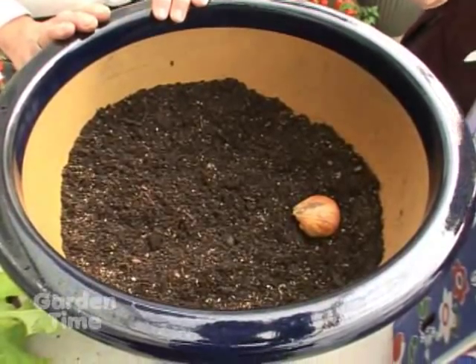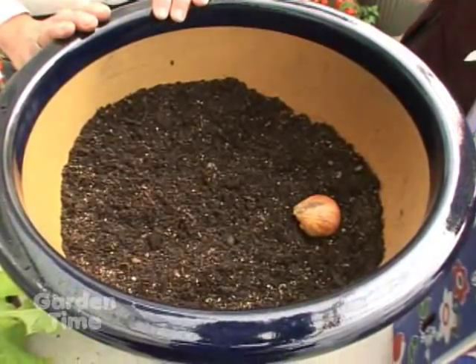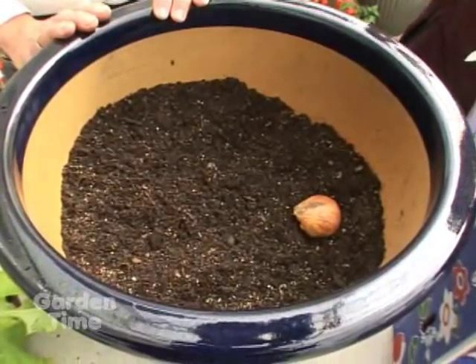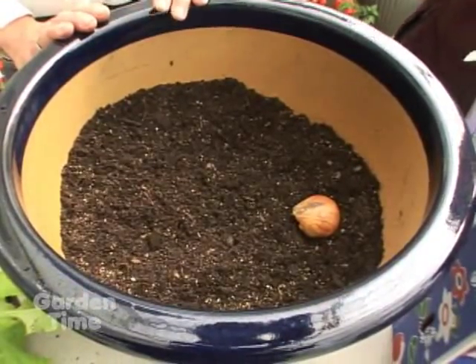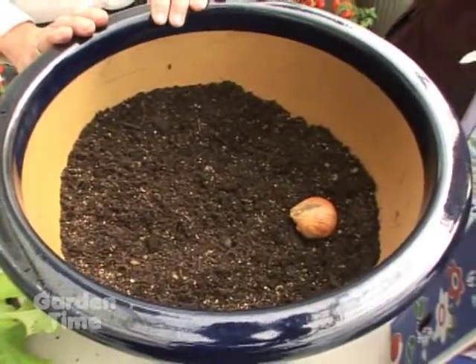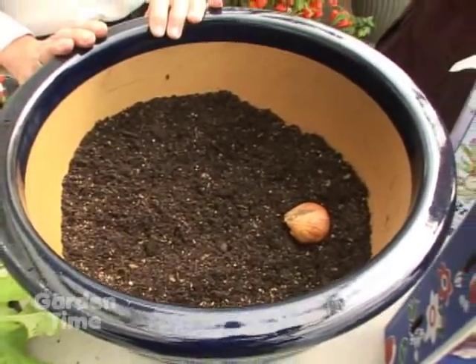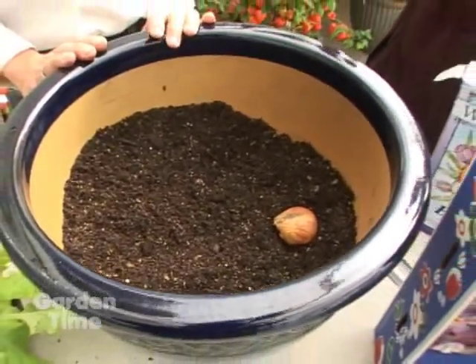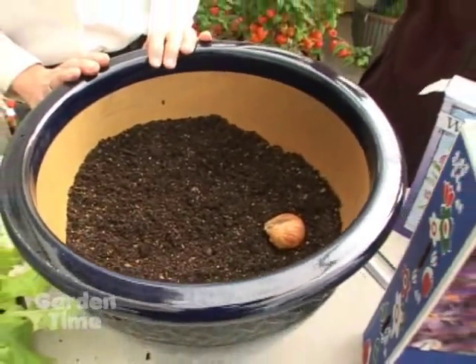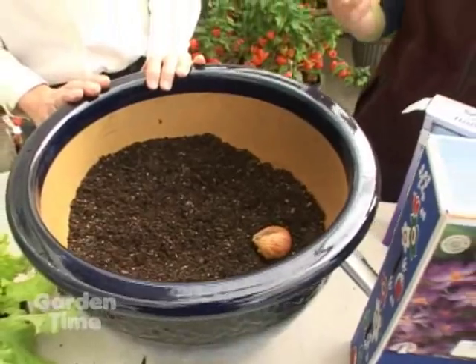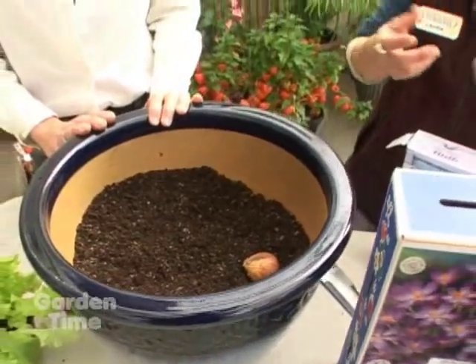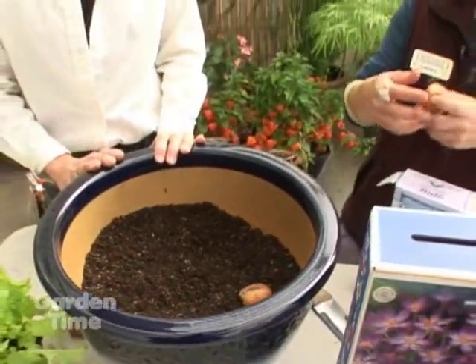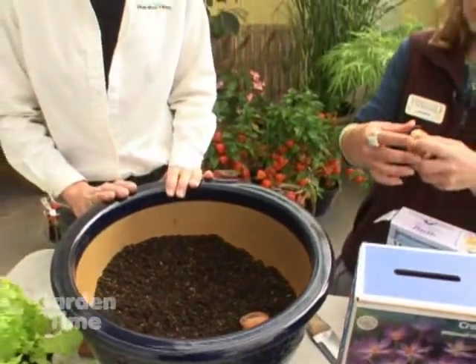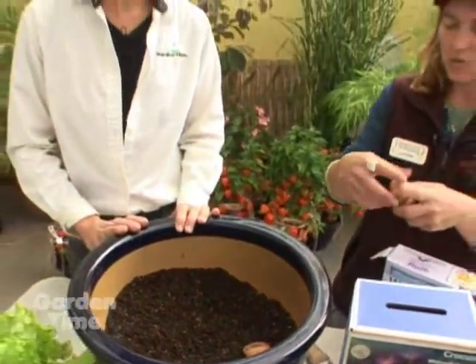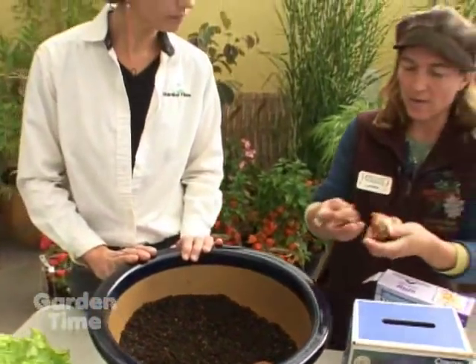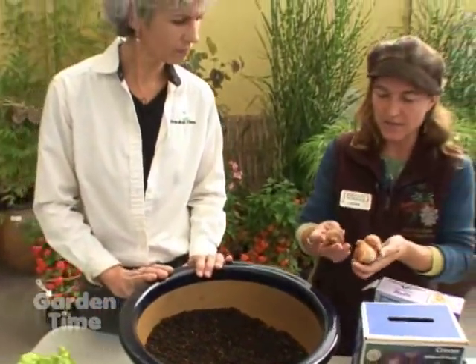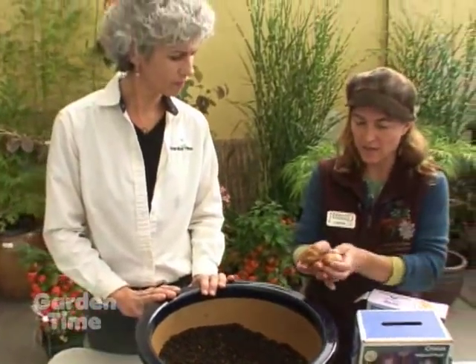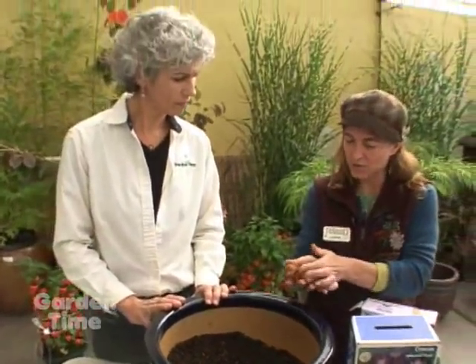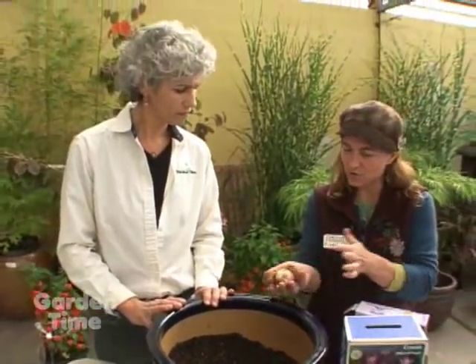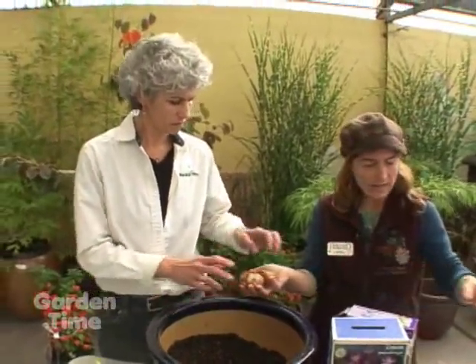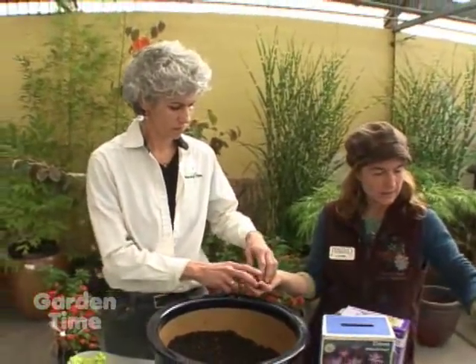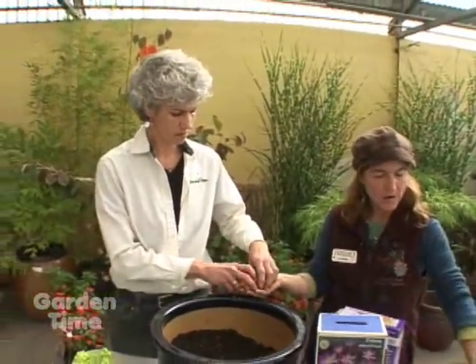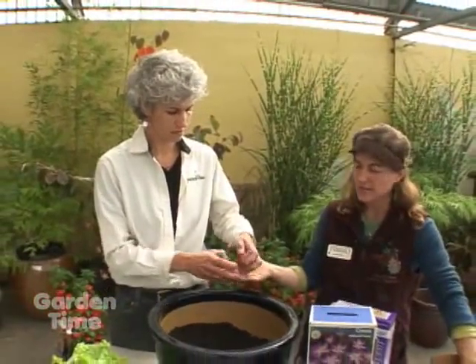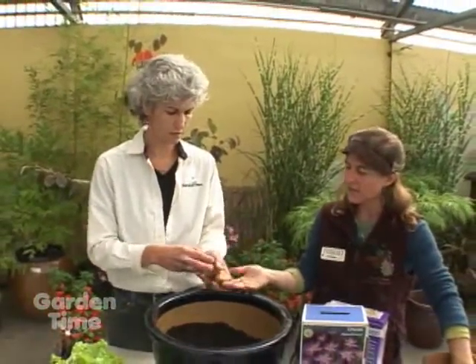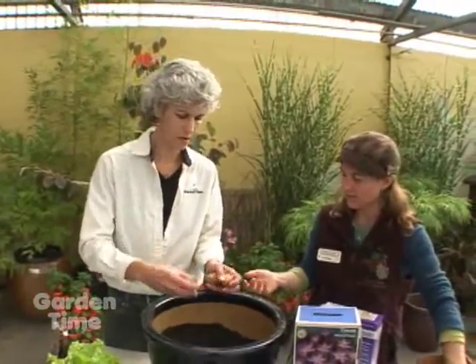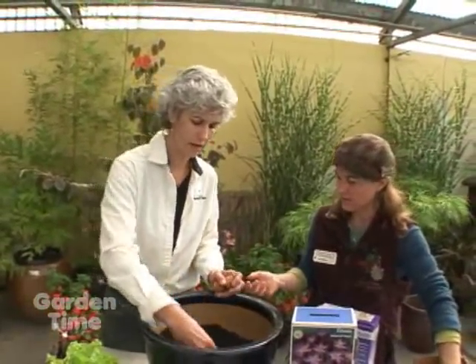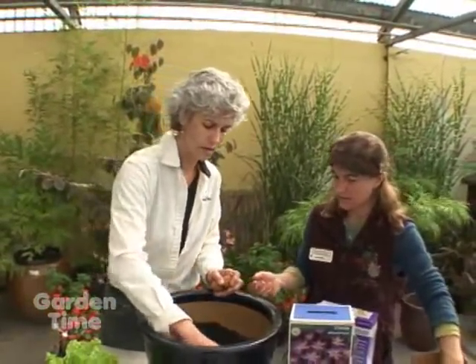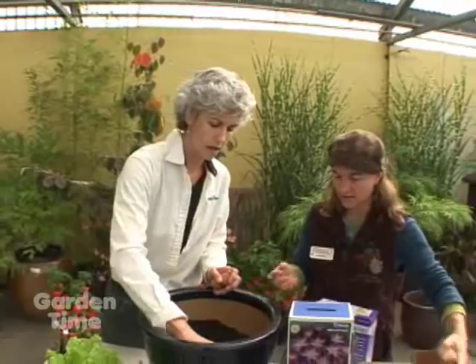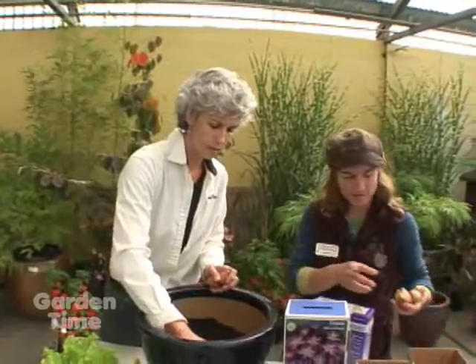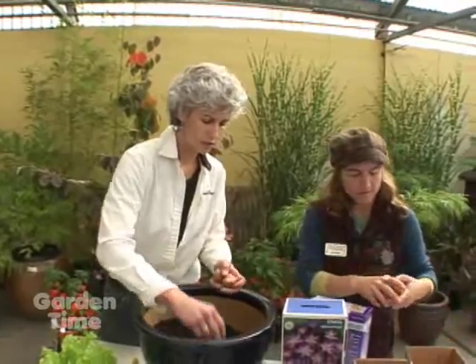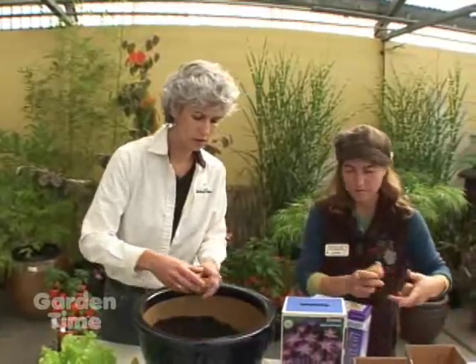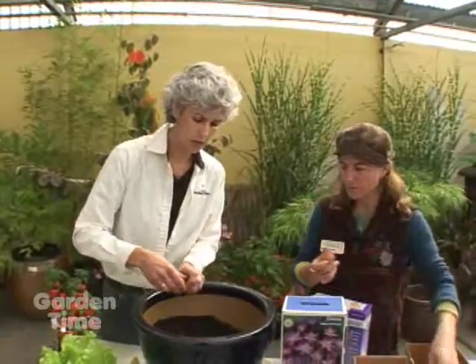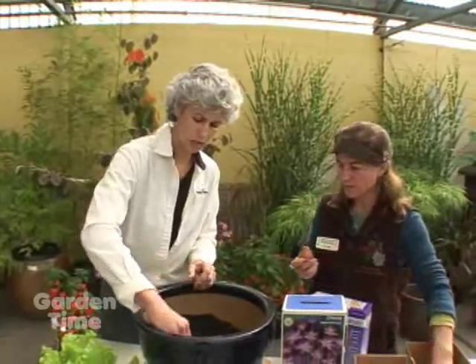Bulbs make such a great statement when they're in mass, so I would say we should do around seven of these. We're going to make sure they don't touch.